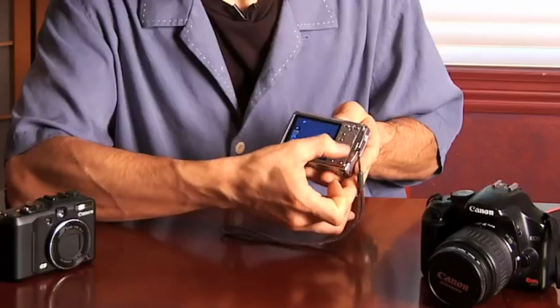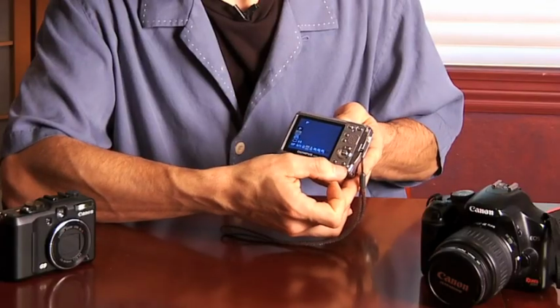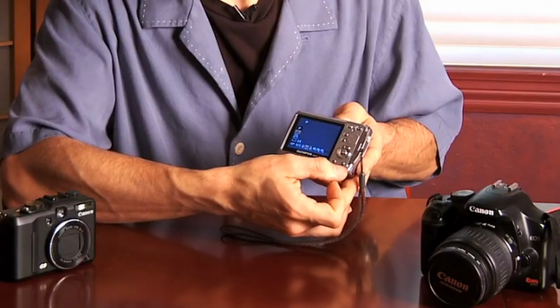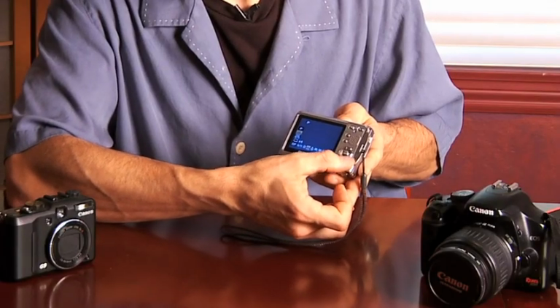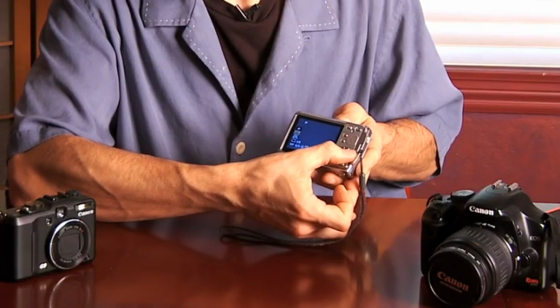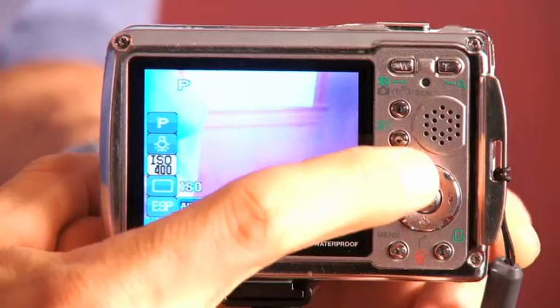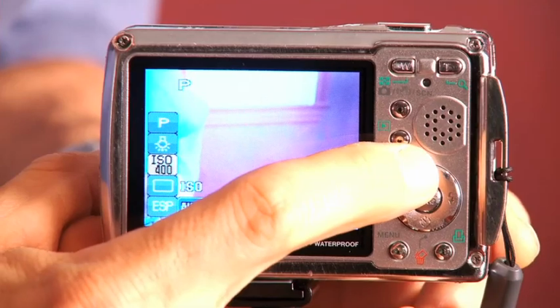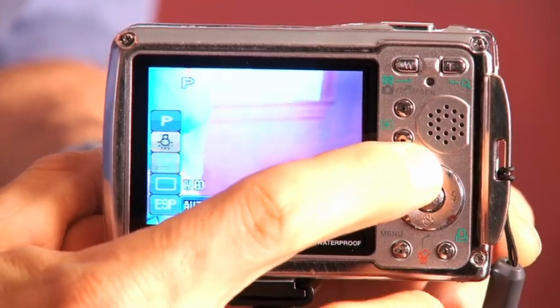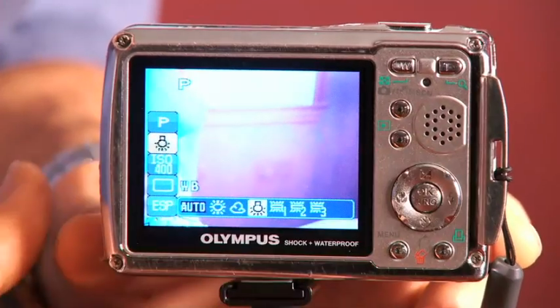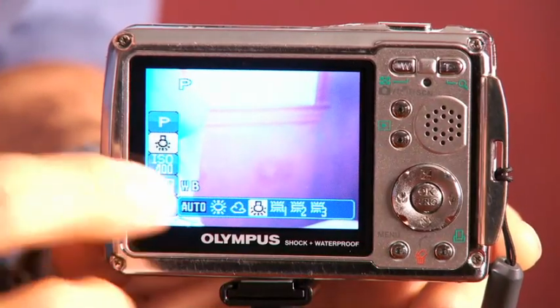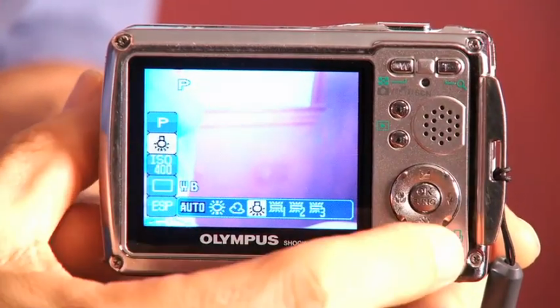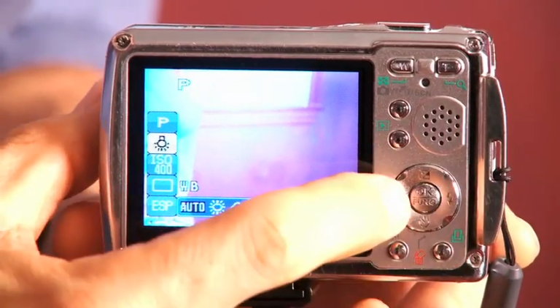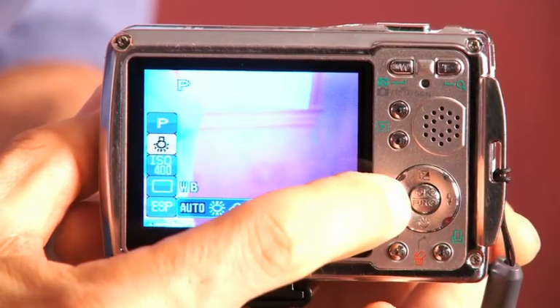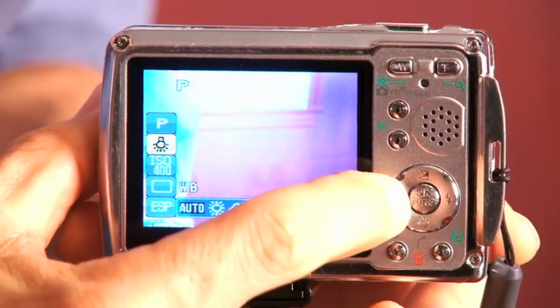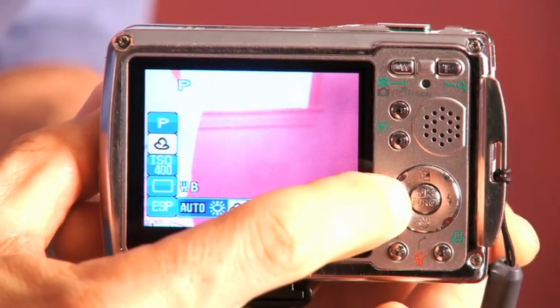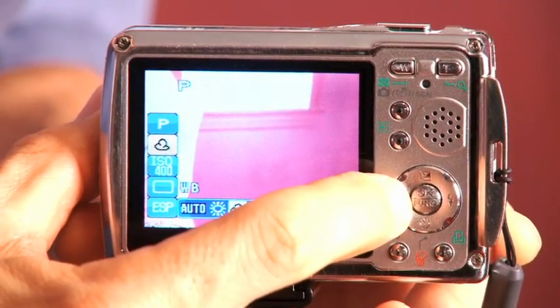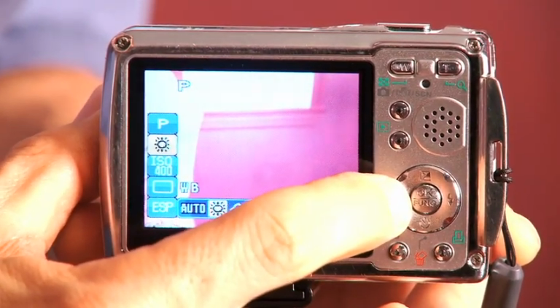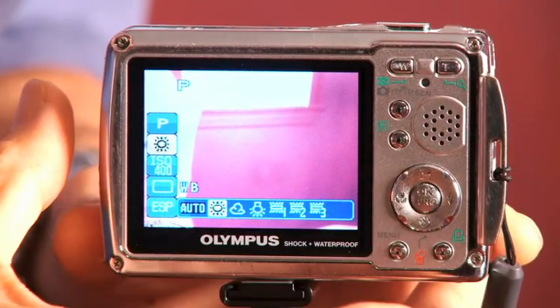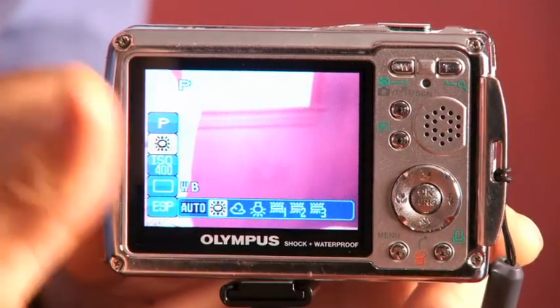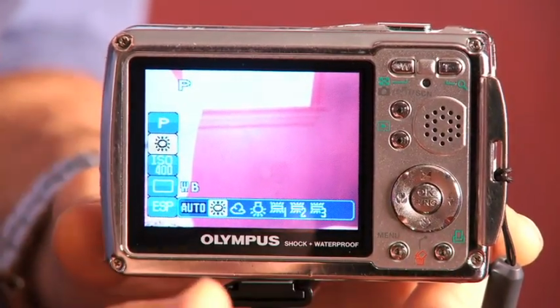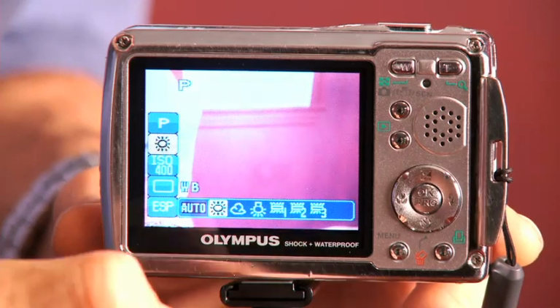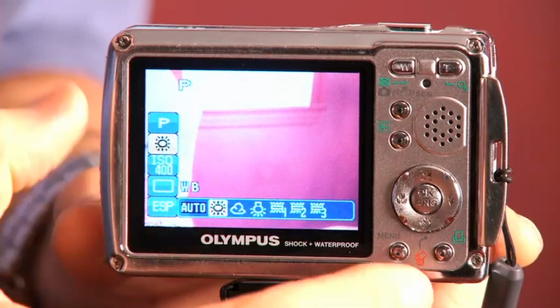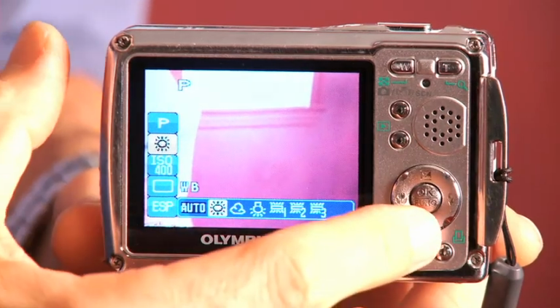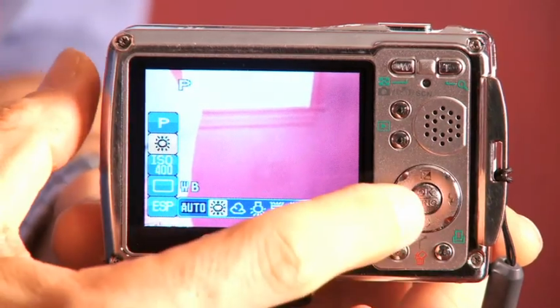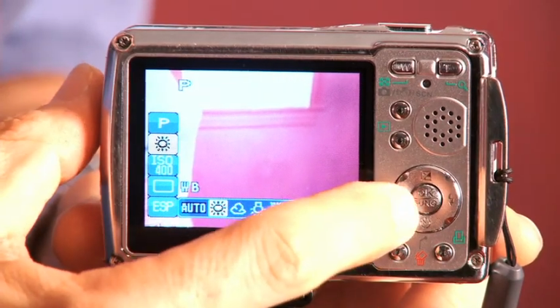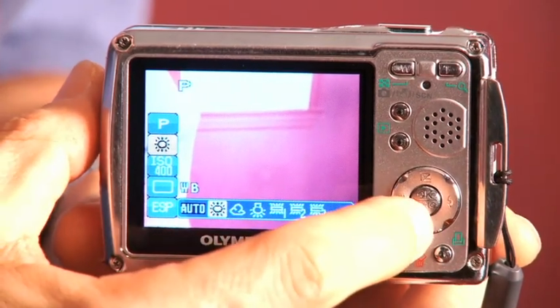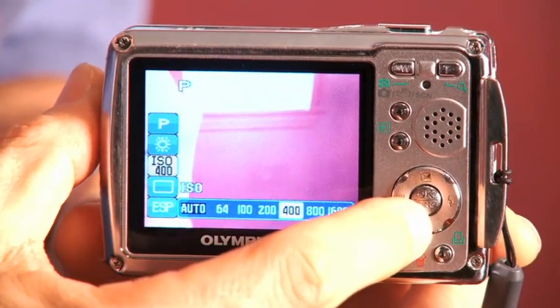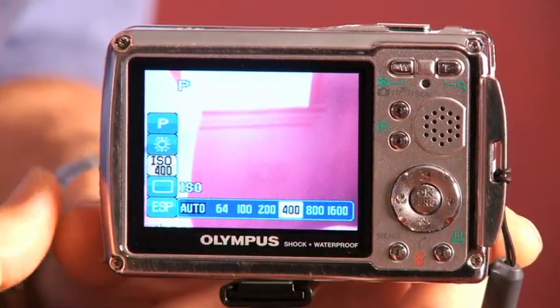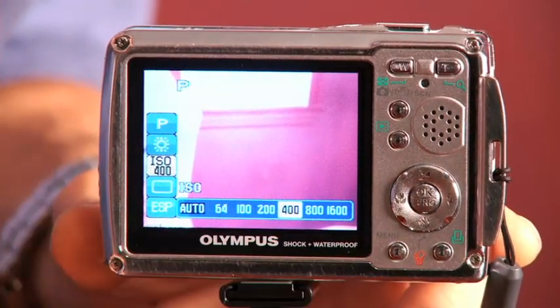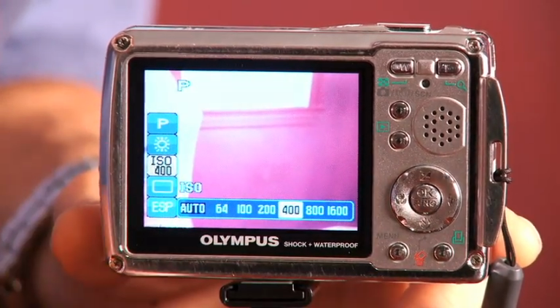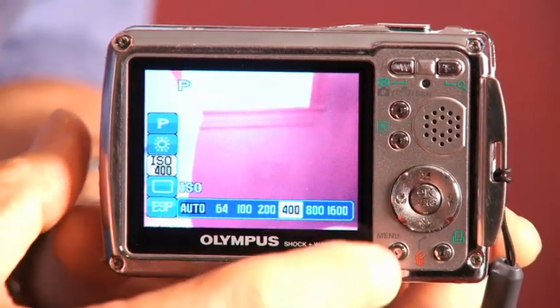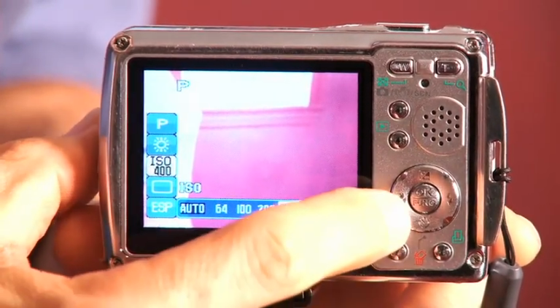I can get into the white balance and adjust for color settings and white balance, and this is pretty advanced and an important sort of user interface to have in a camera — but I still have to get into it through buttons.